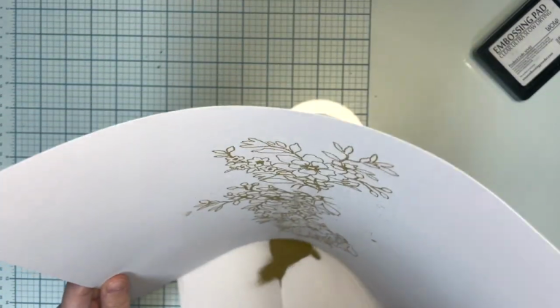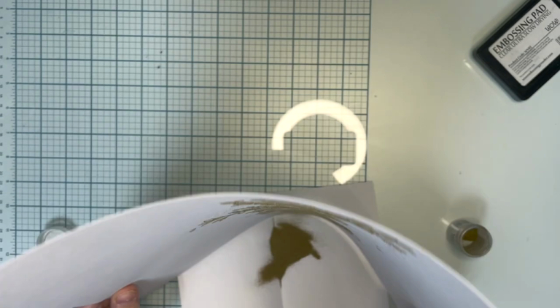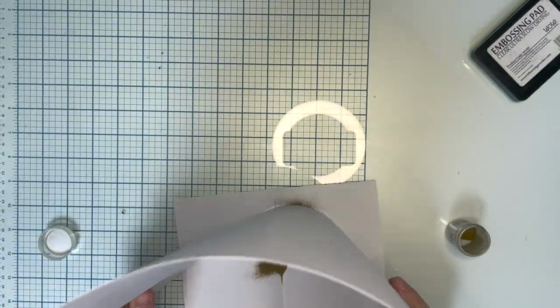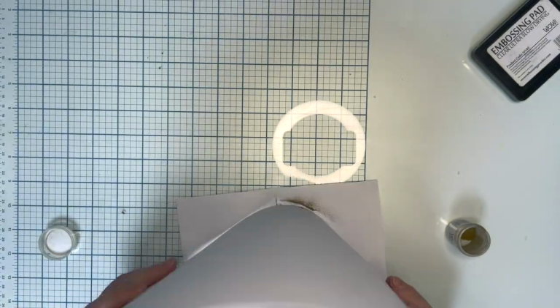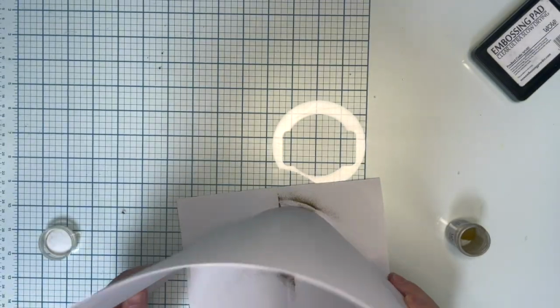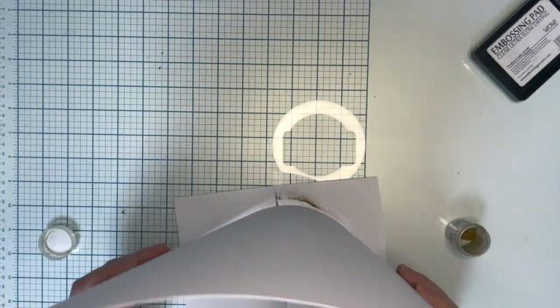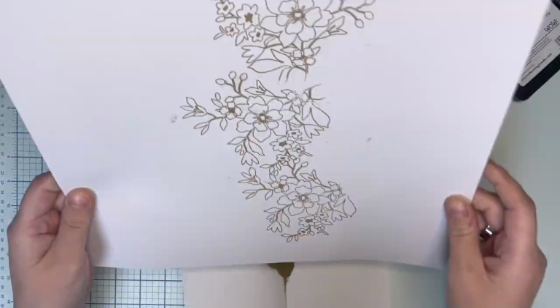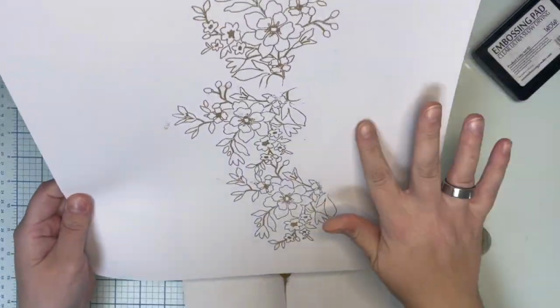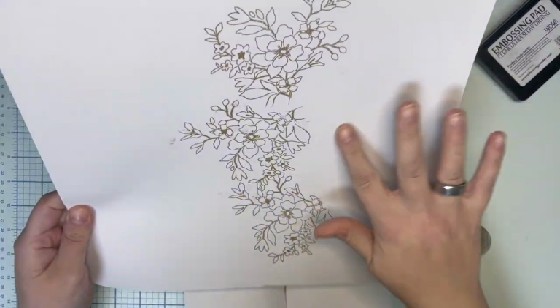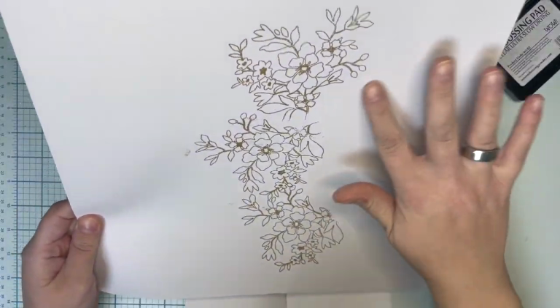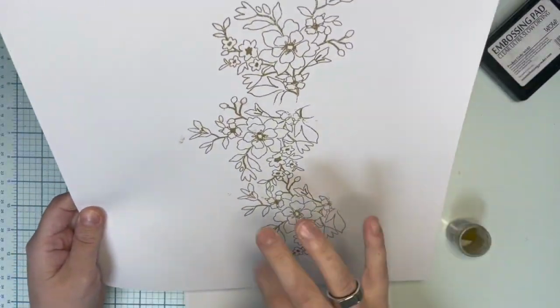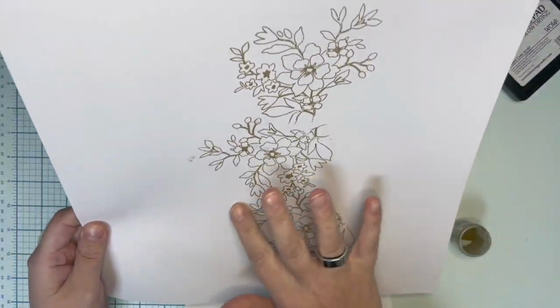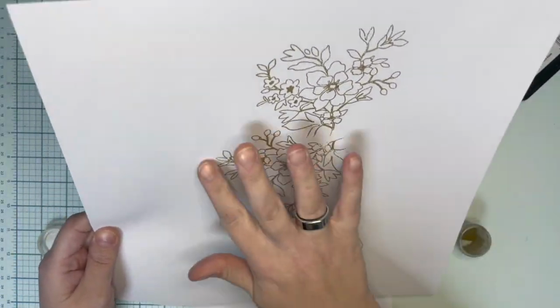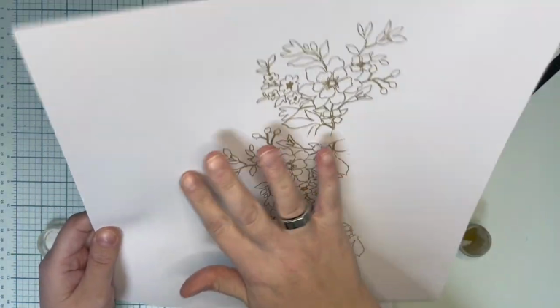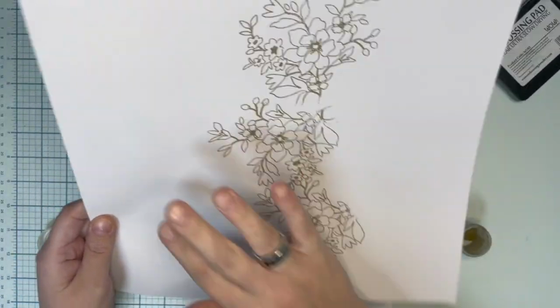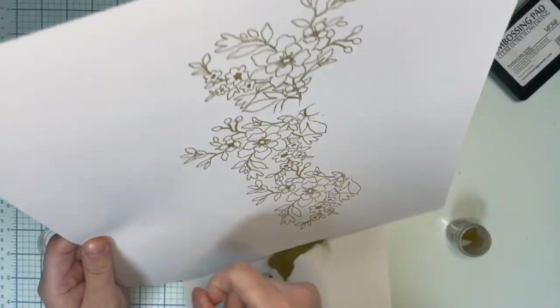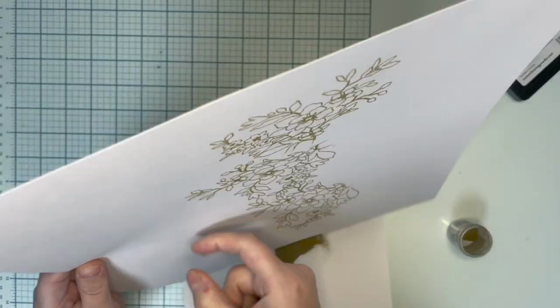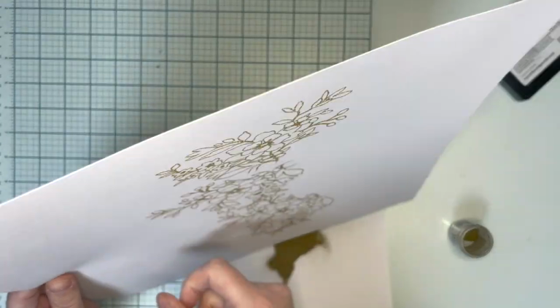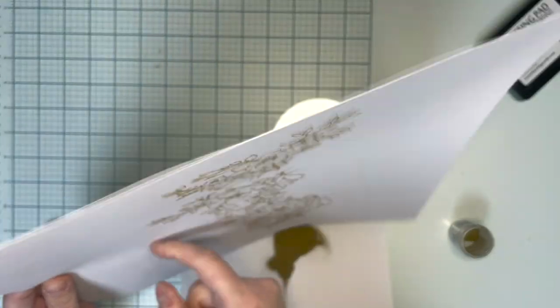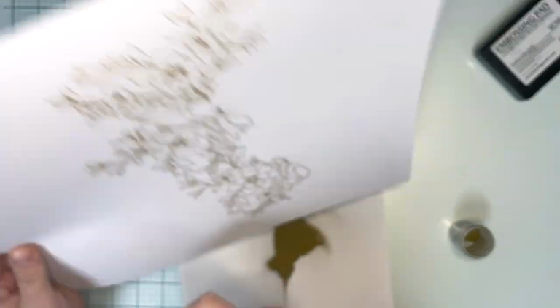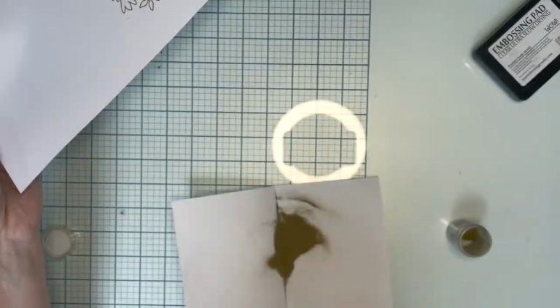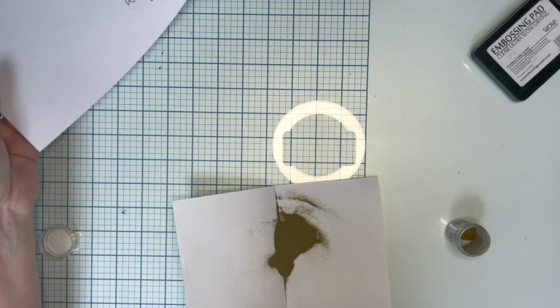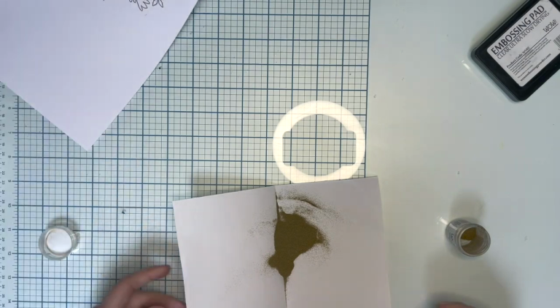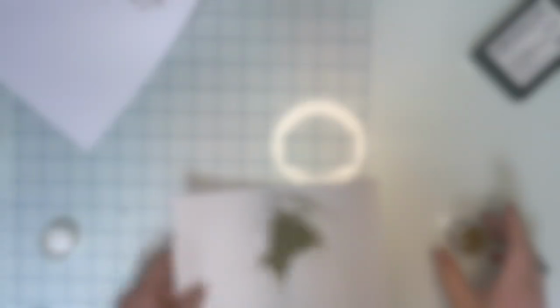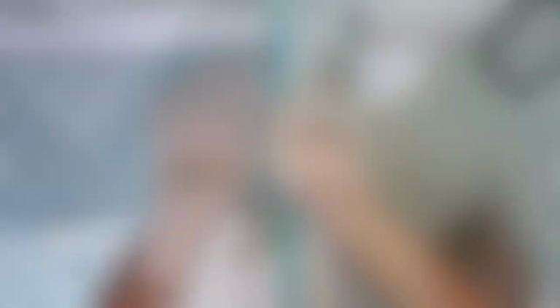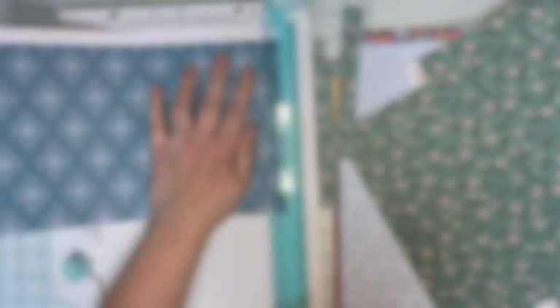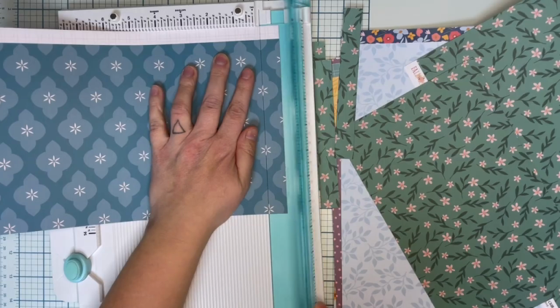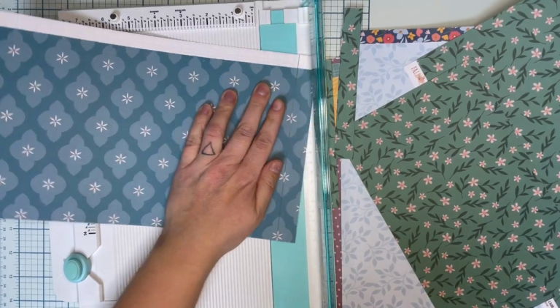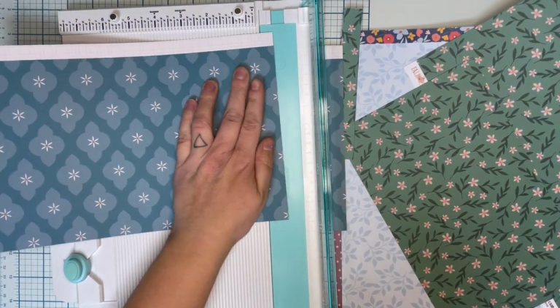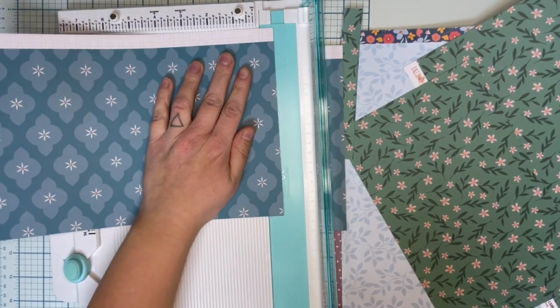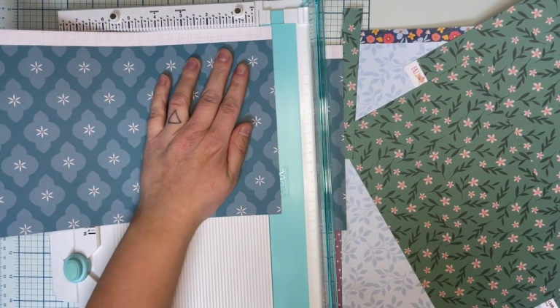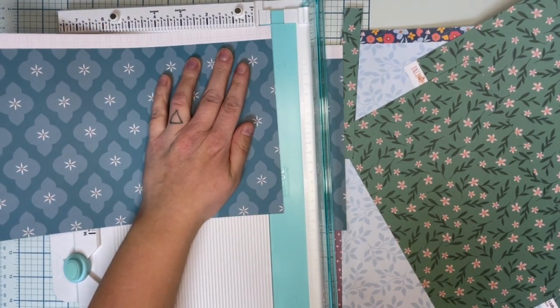This is only something for the background, but I really like this stamp image. It's a beautiful bucket of flowers.